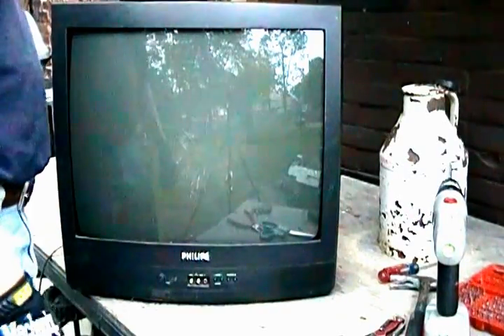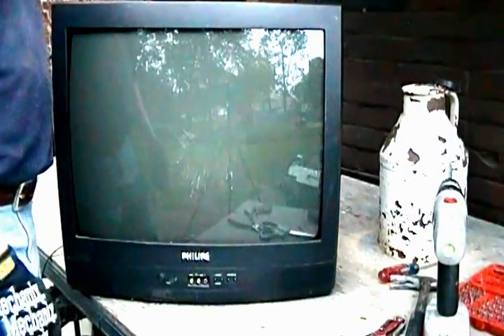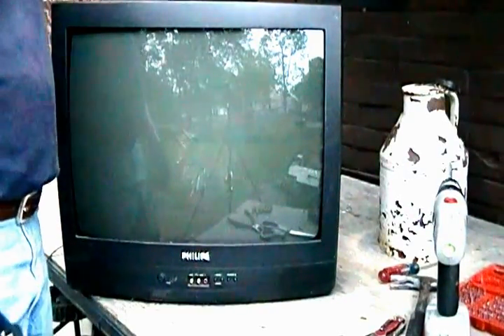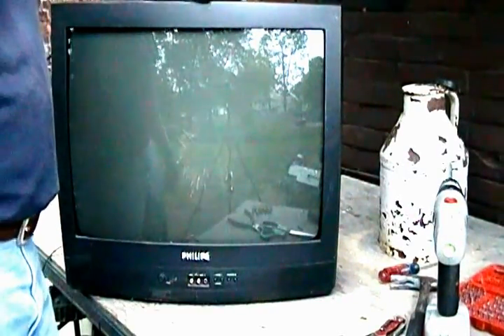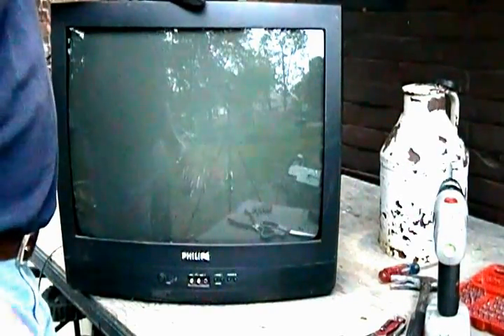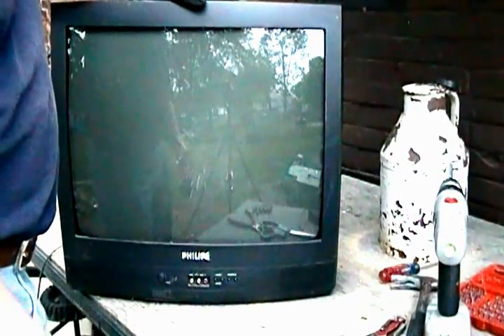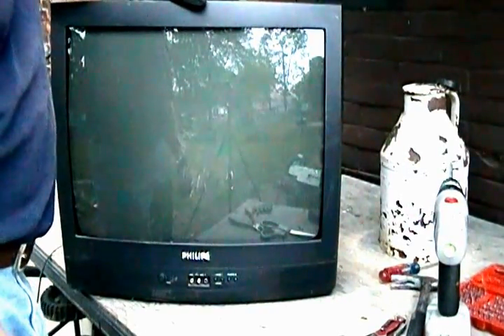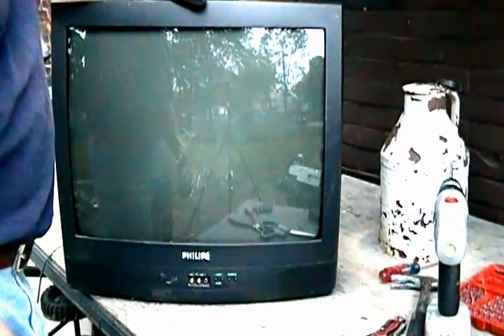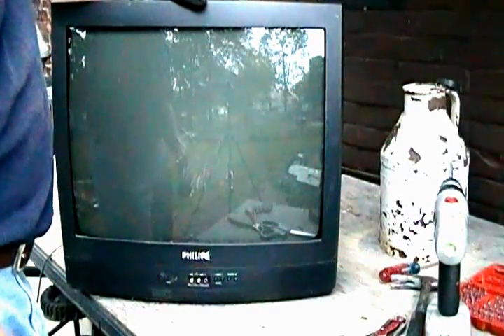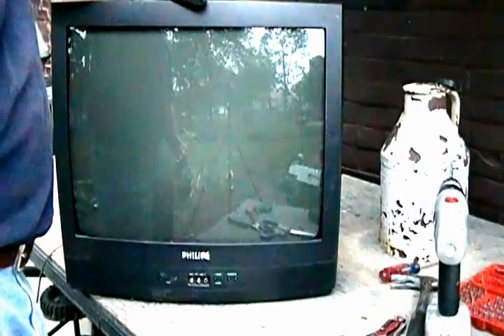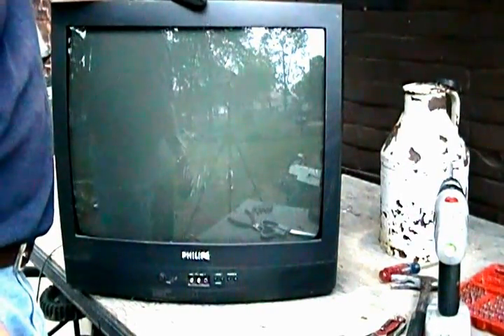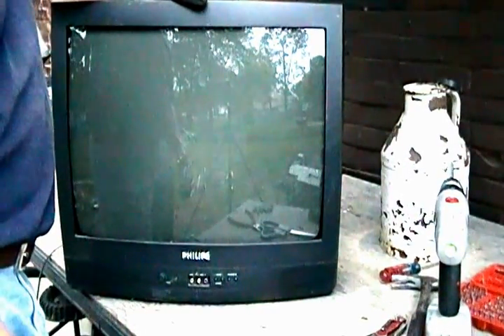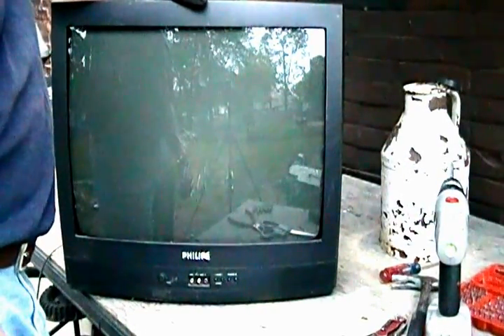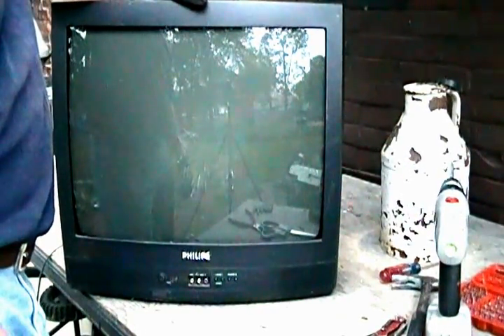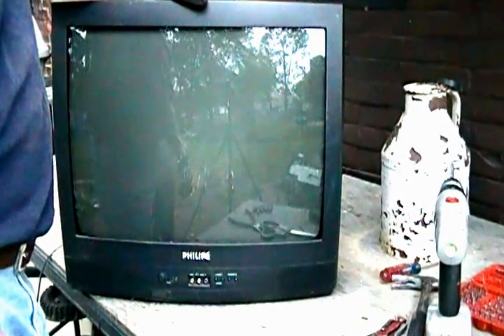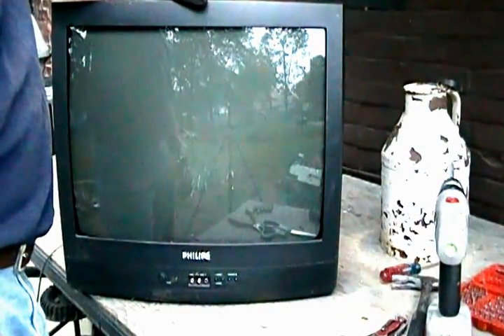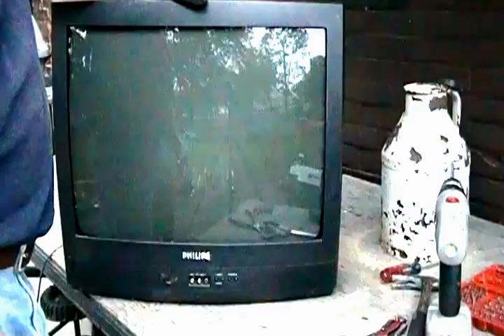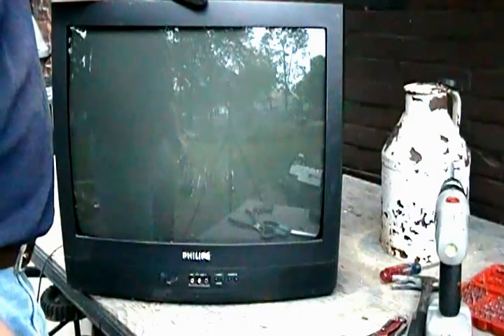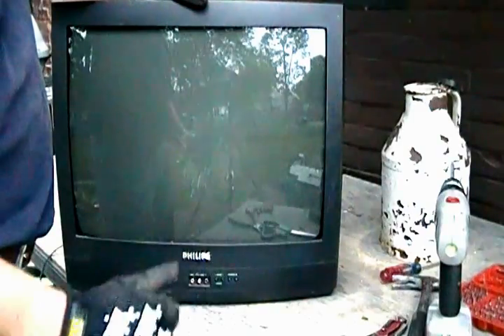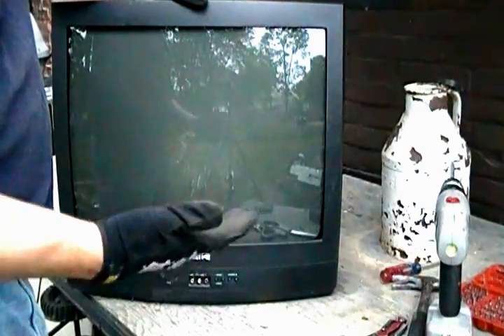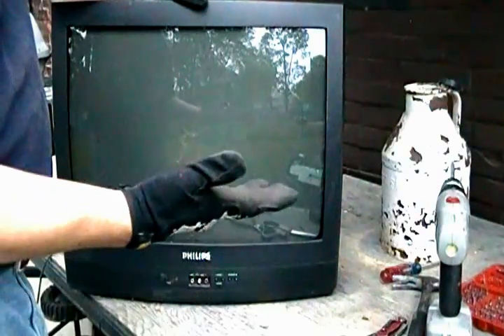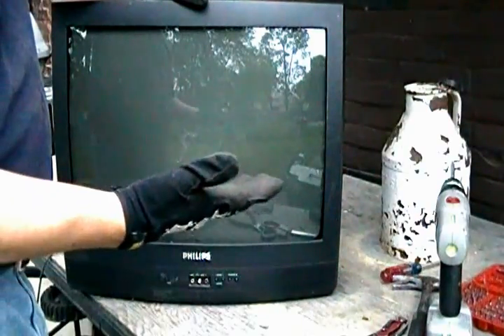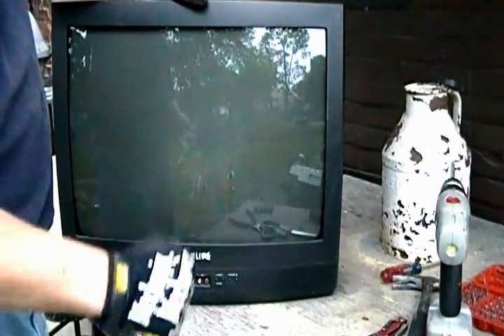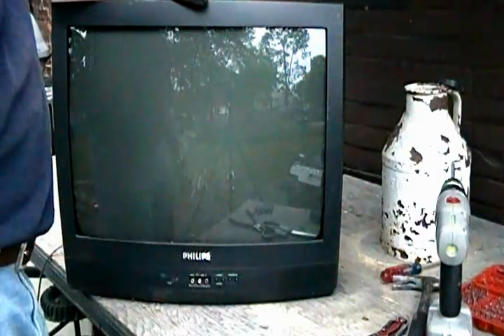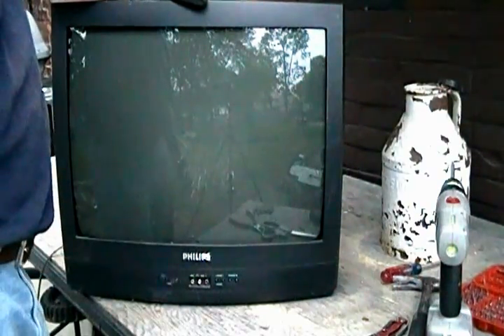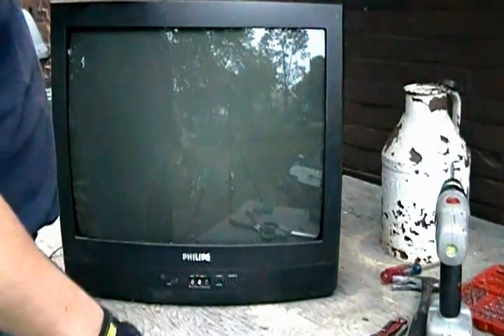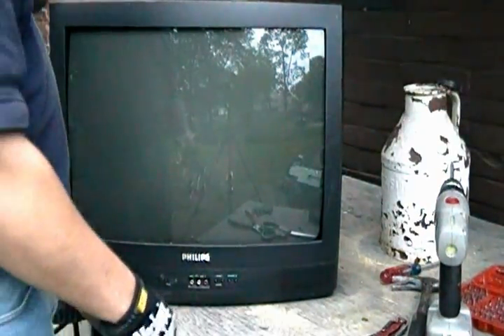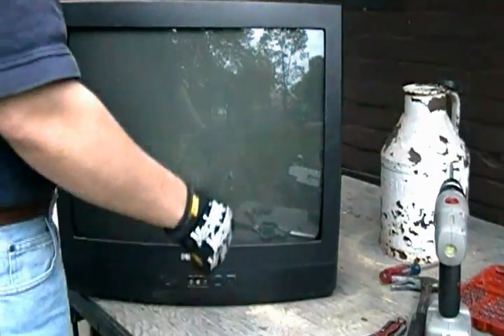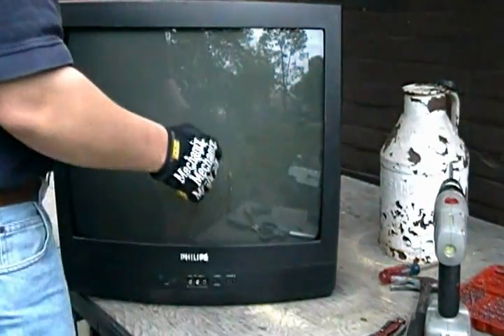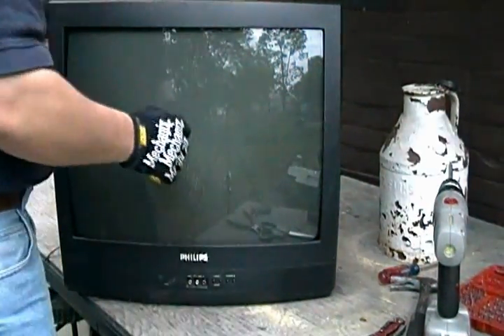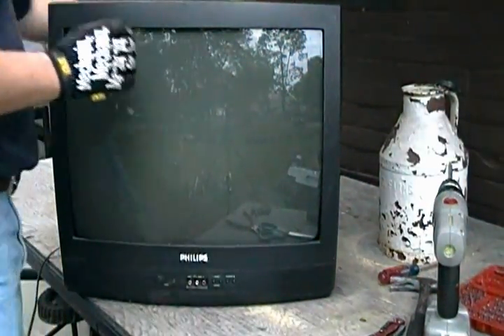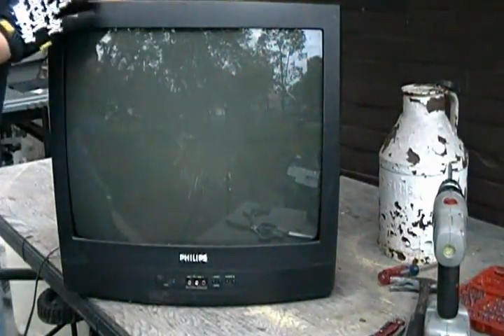Hello there. Today we're going to scrap this 25-inch Philips television. Got glasses on, got gloves on — I'll show you what all you need for this.